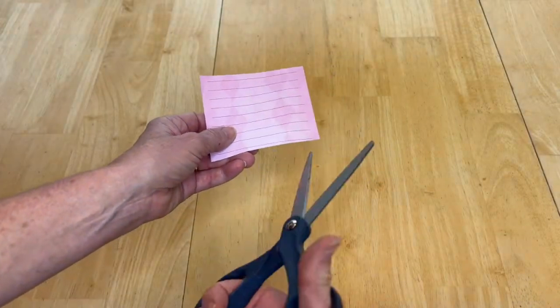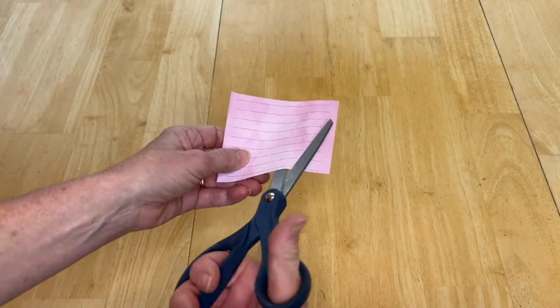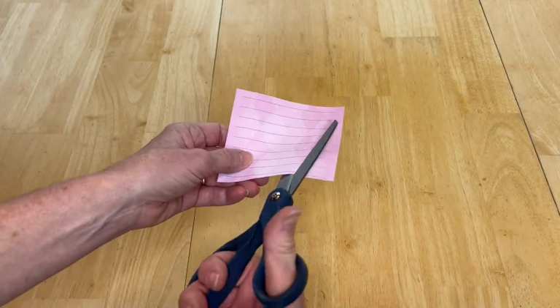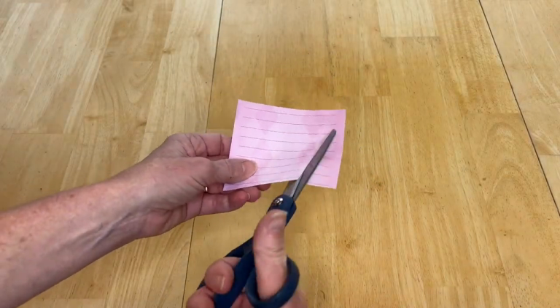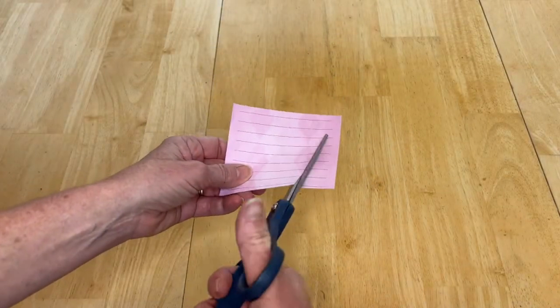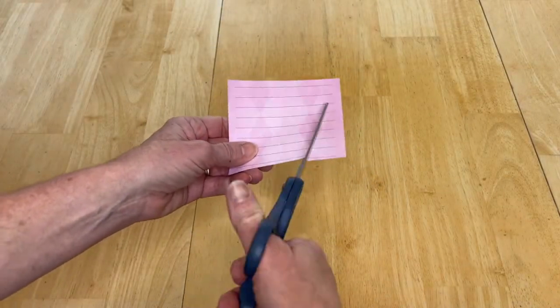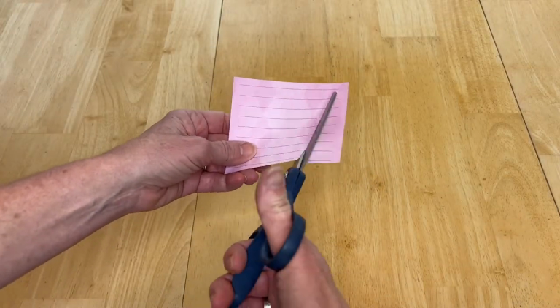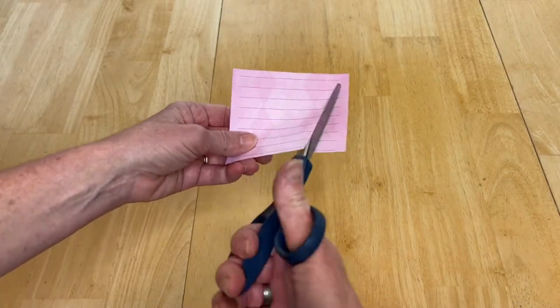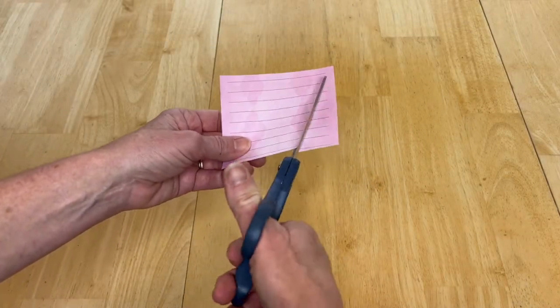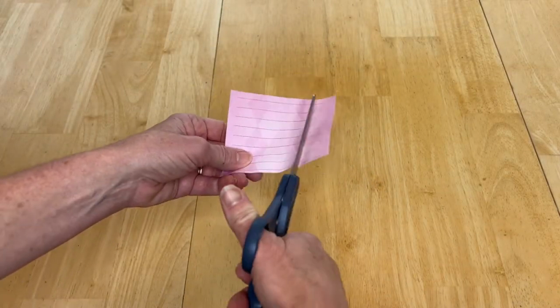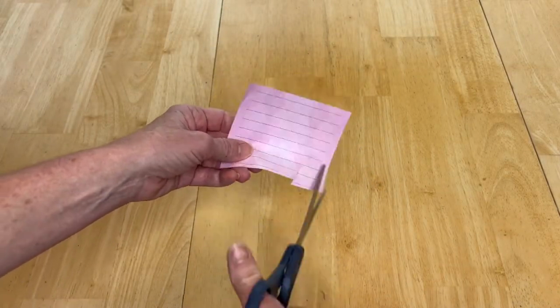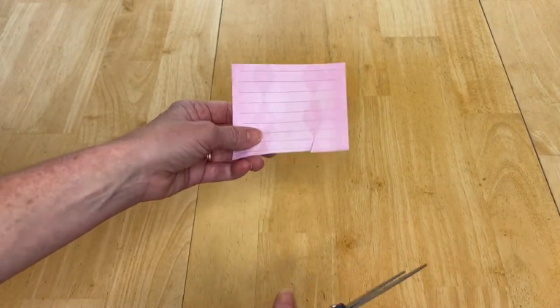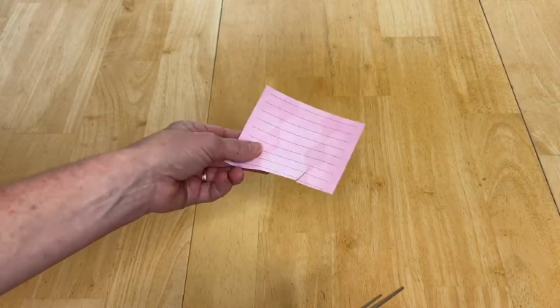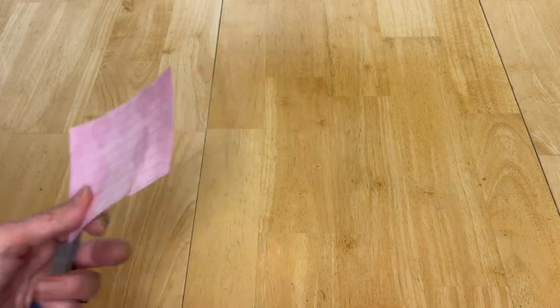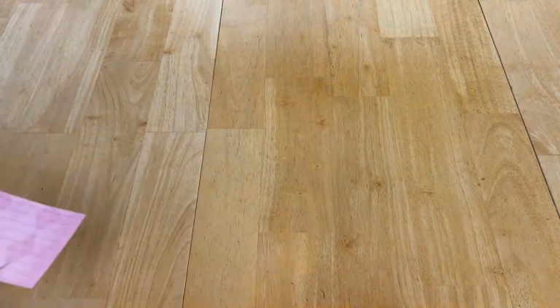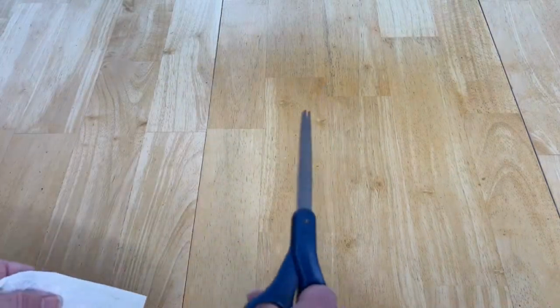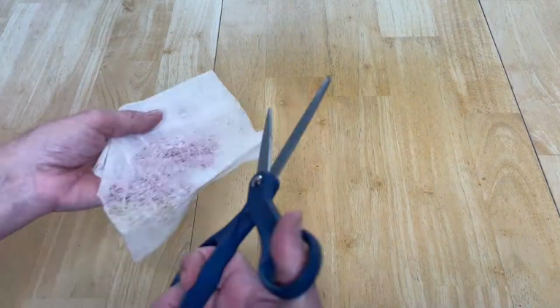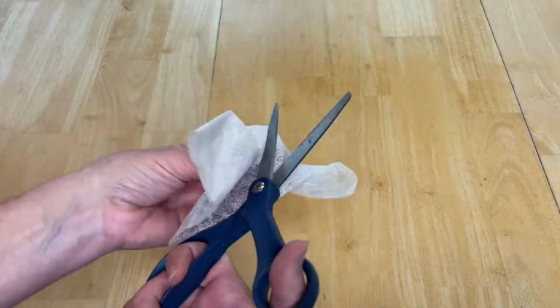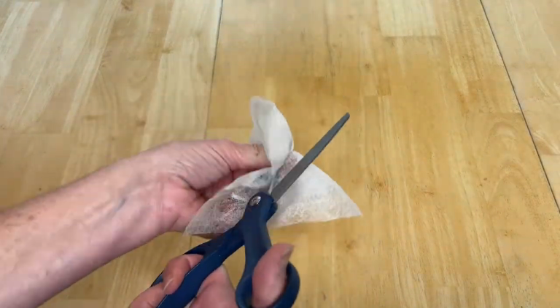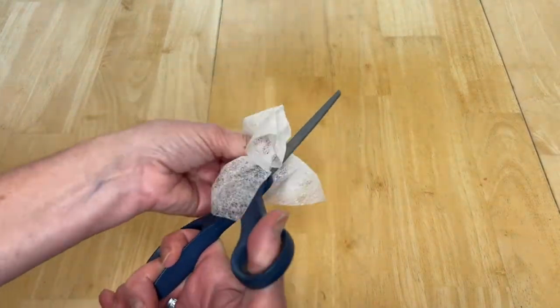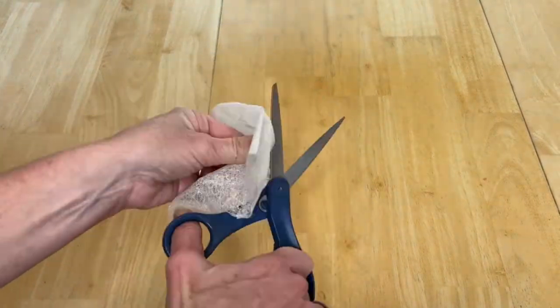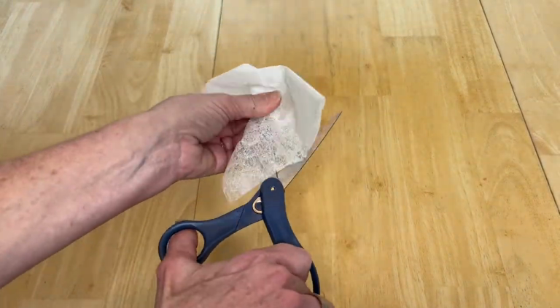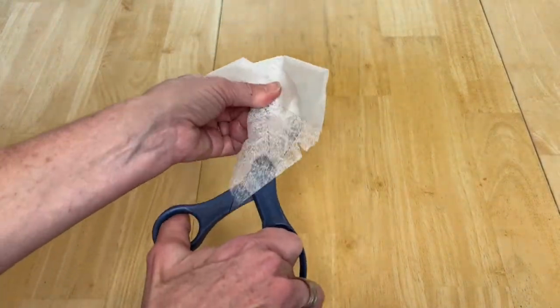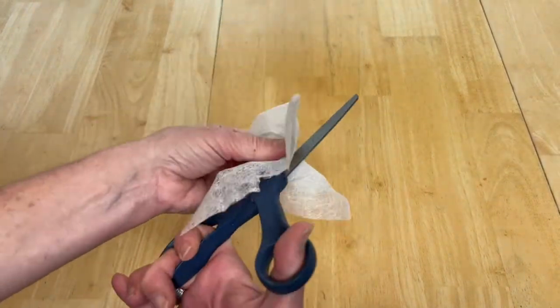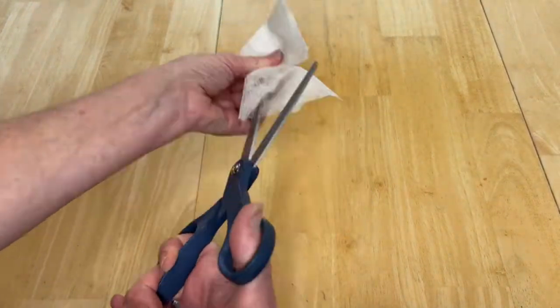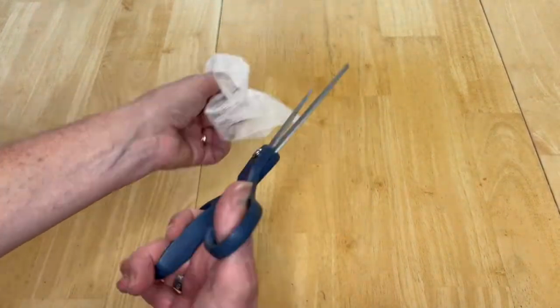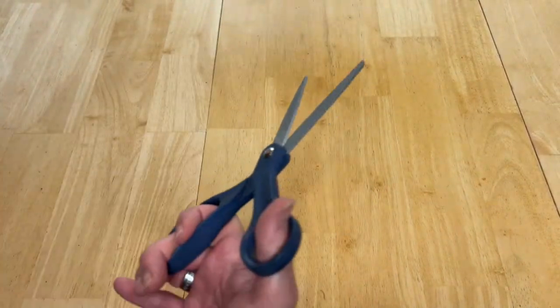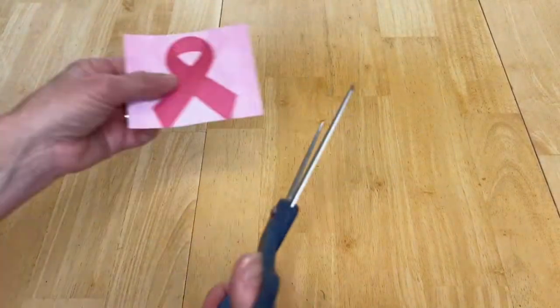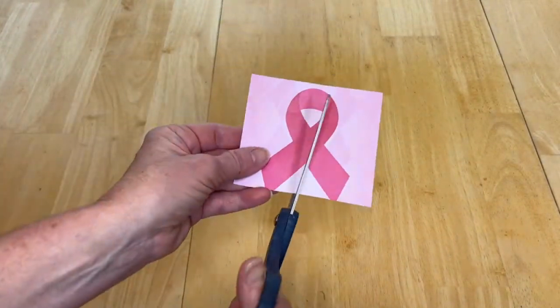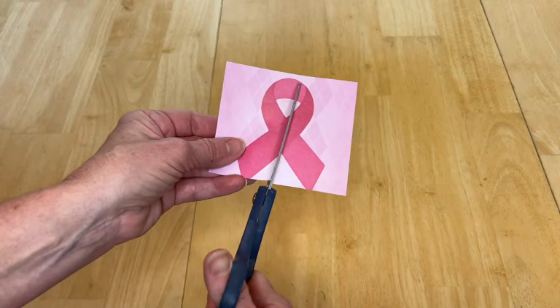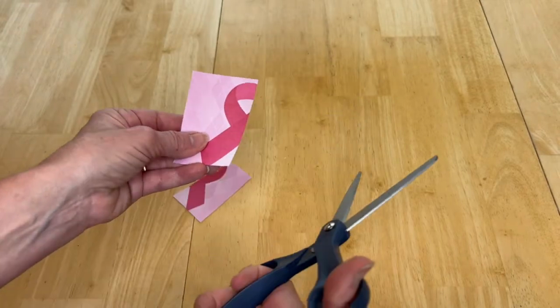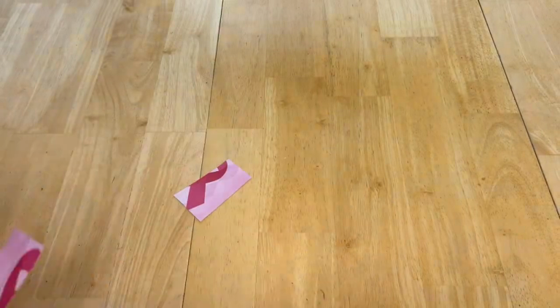Now if you've got some scissors and they're just kind of gunky or they're just not cutting well, grab one of those dryer sheets and rub it along the scissors. It'll clean them up and sharpen them as well.